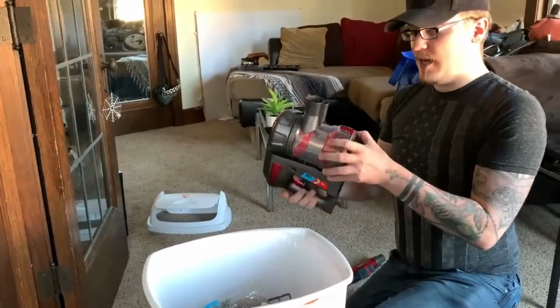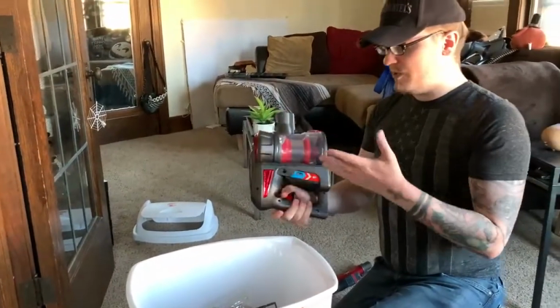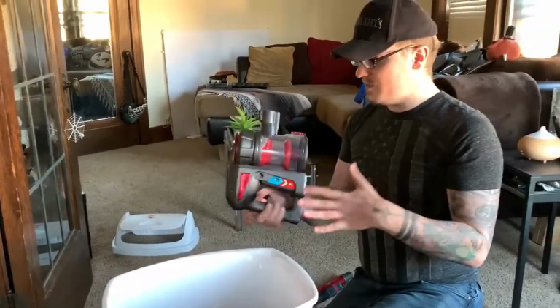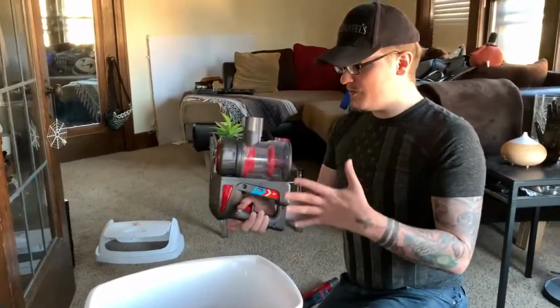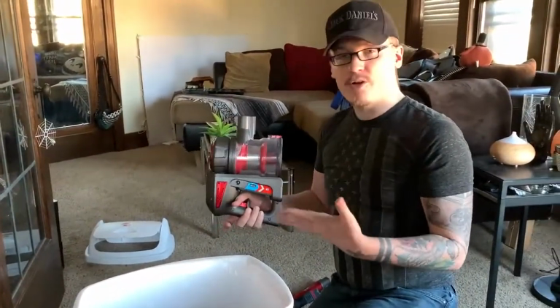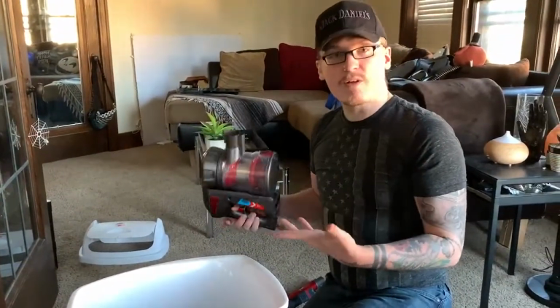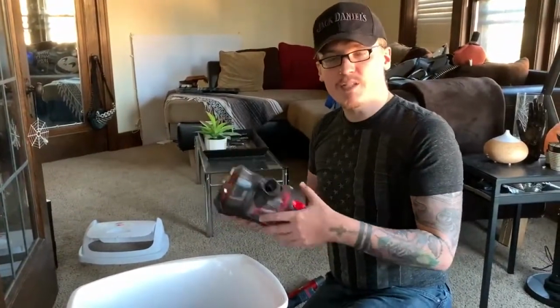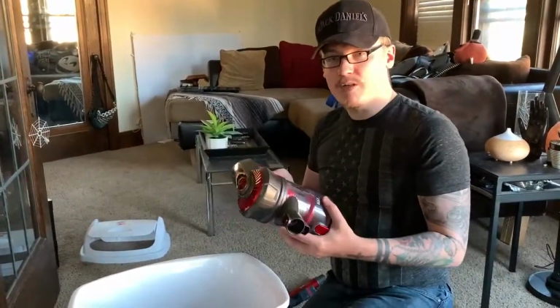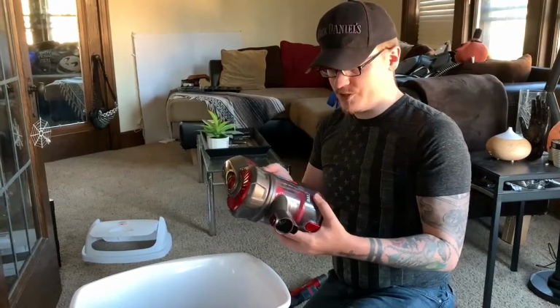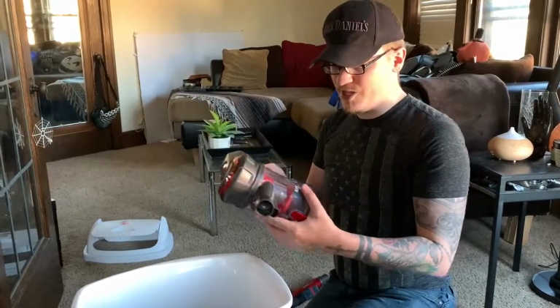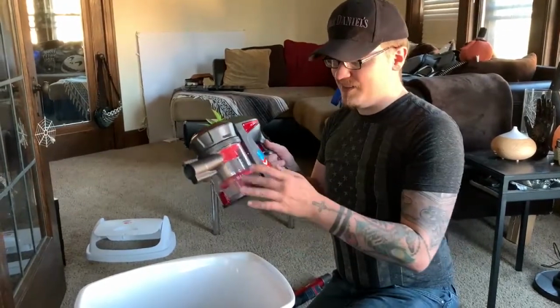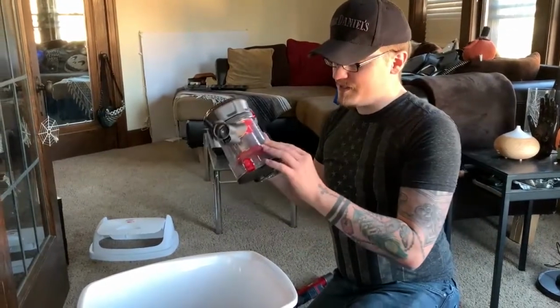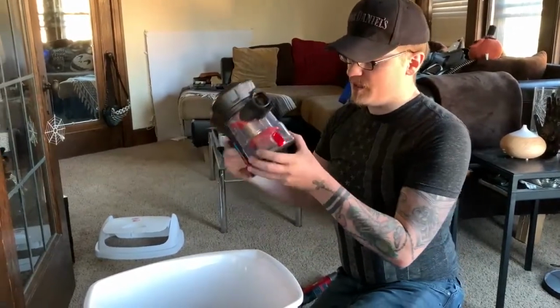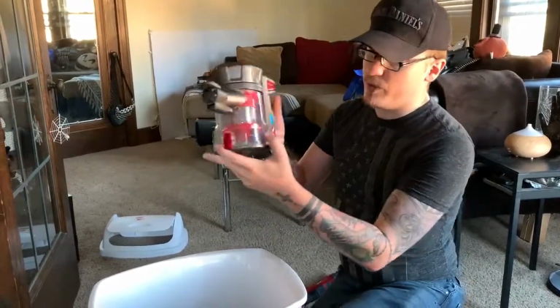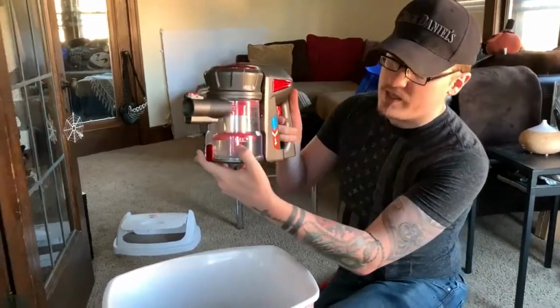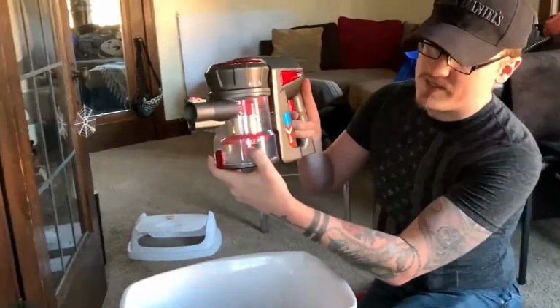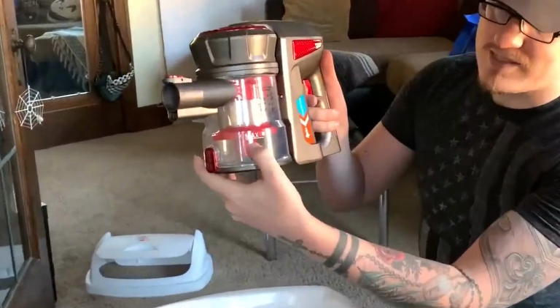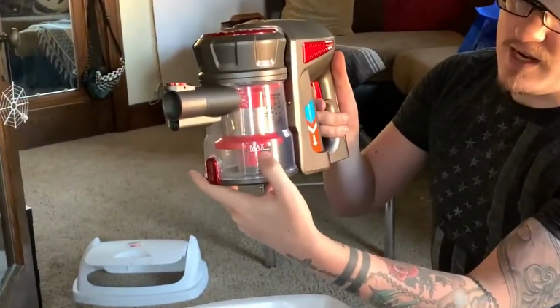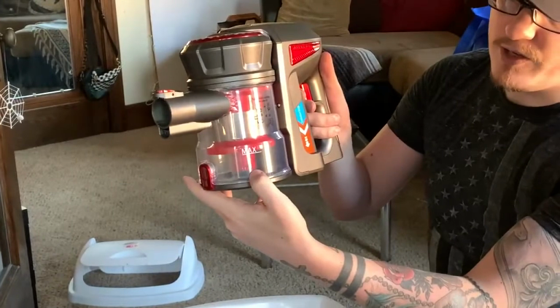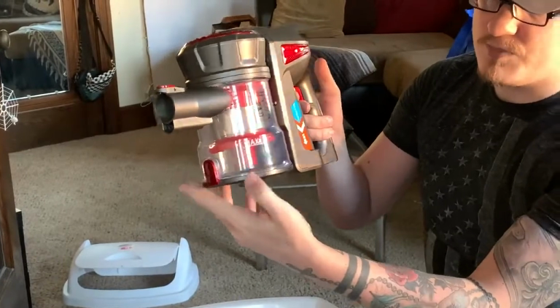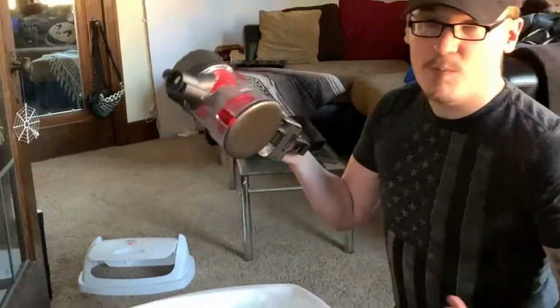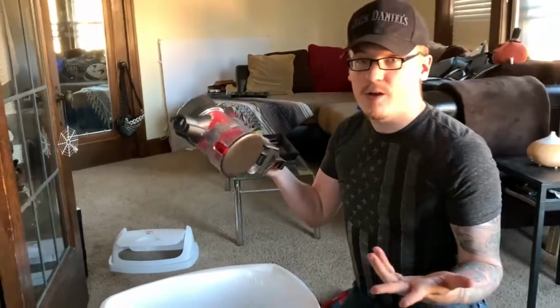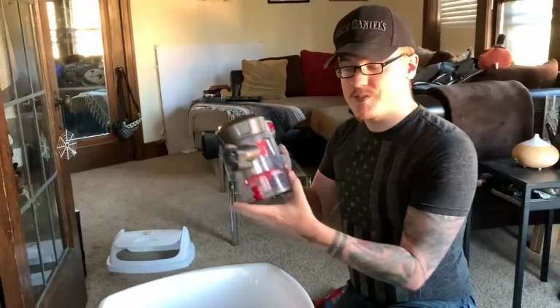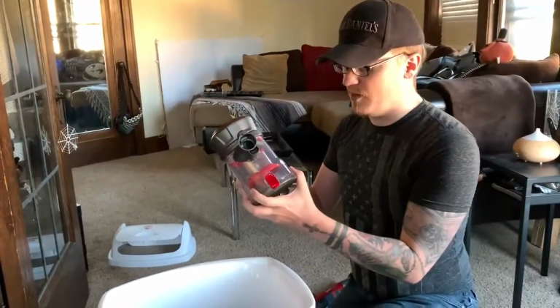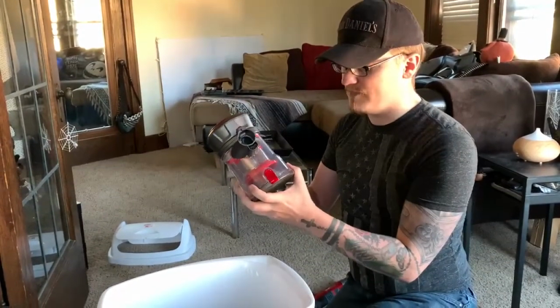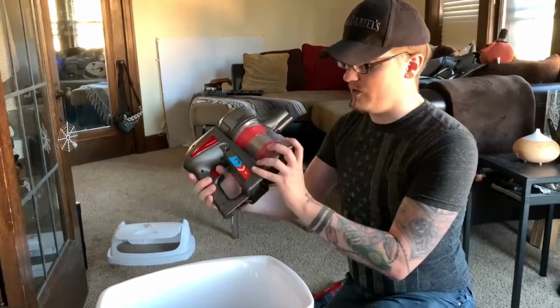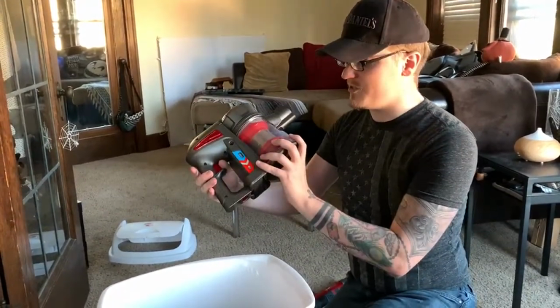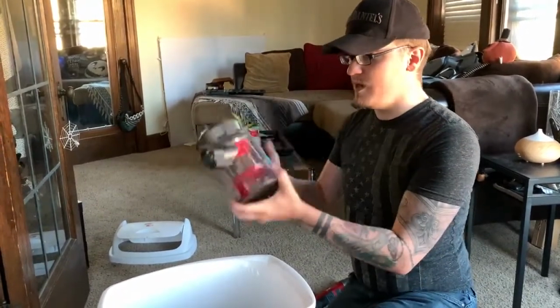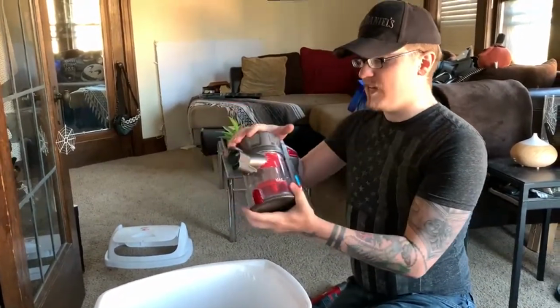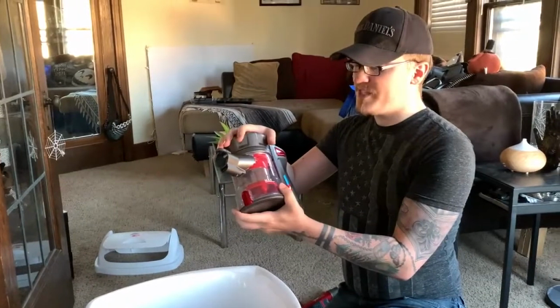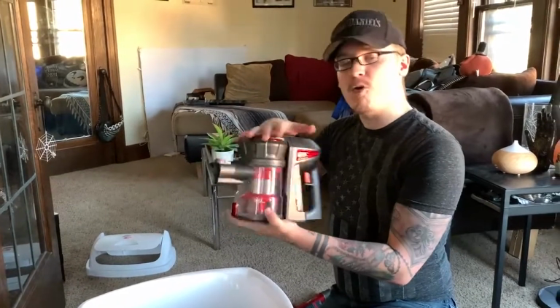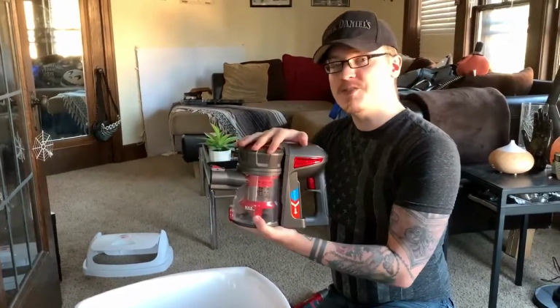It works for about 30 to 45 minutes before it needs another charge. This does fill up pretty quickly — there is a max line on it right here. So depending on how messy your house is, I'm not sure how long it will last you. But I'm going to say 4 out of 5 stars.